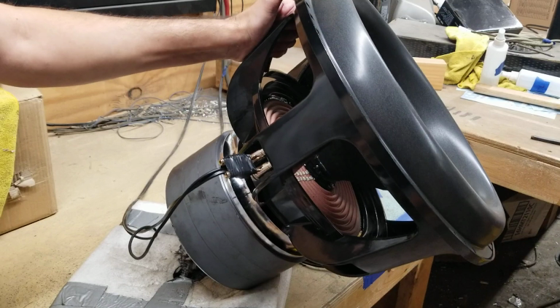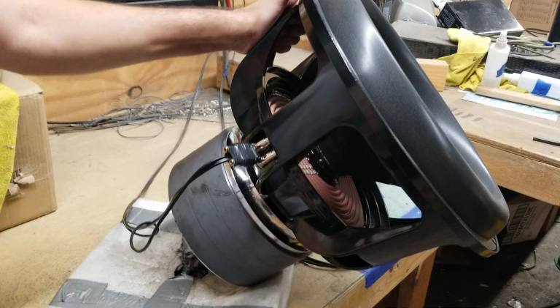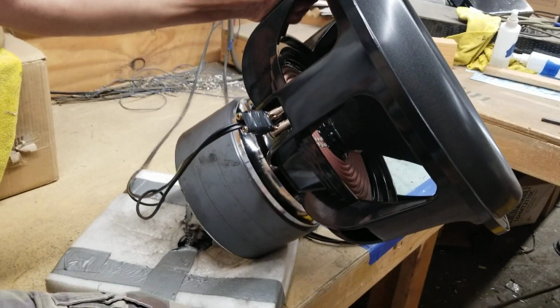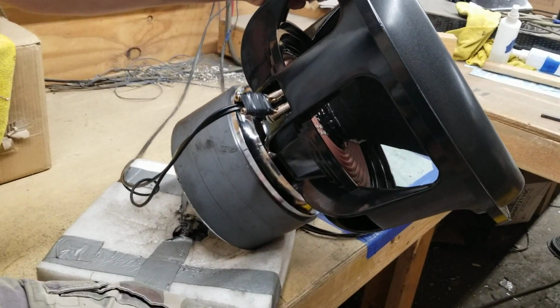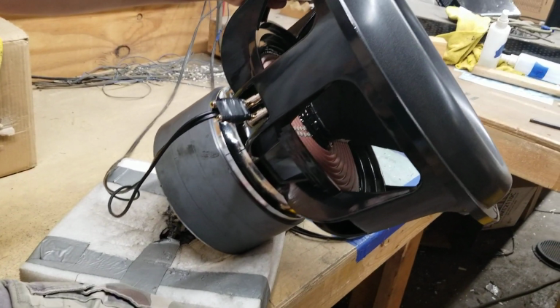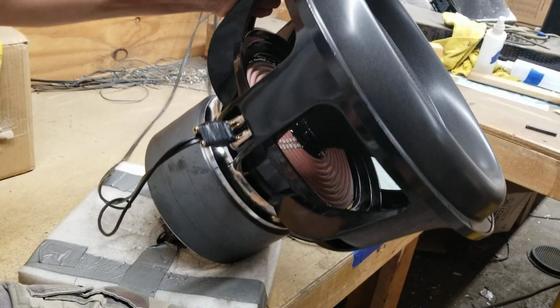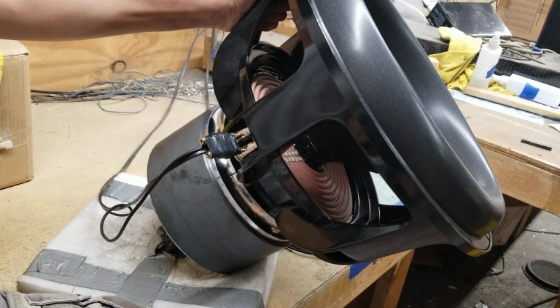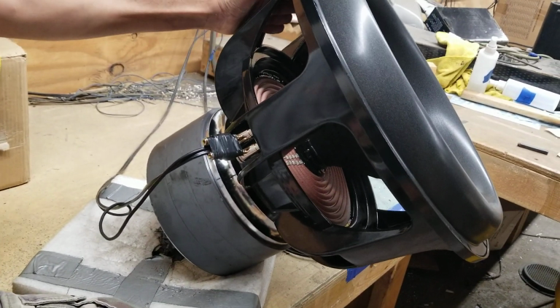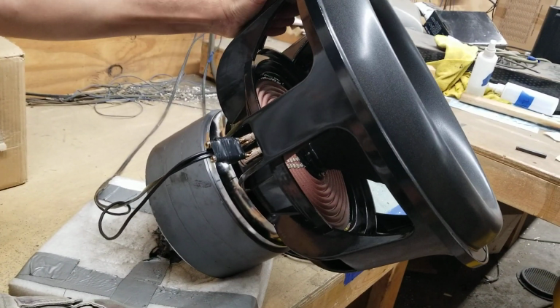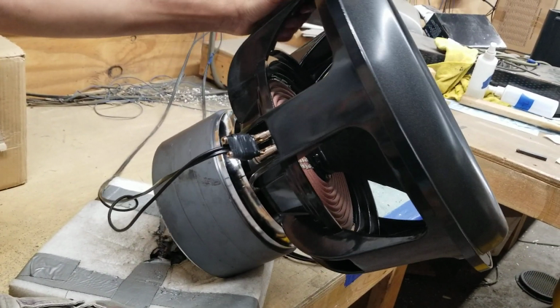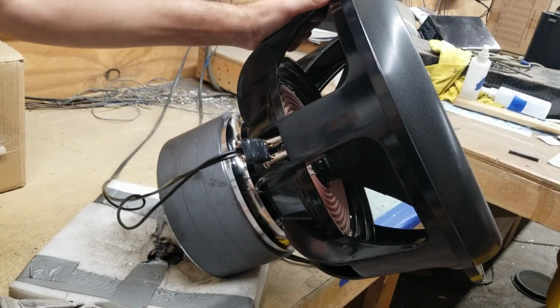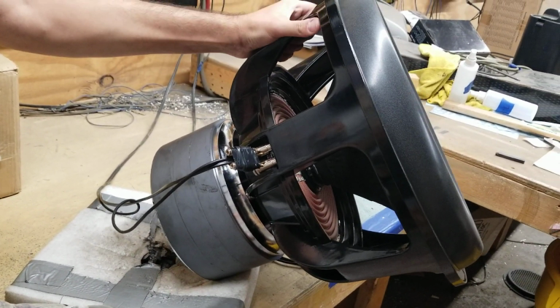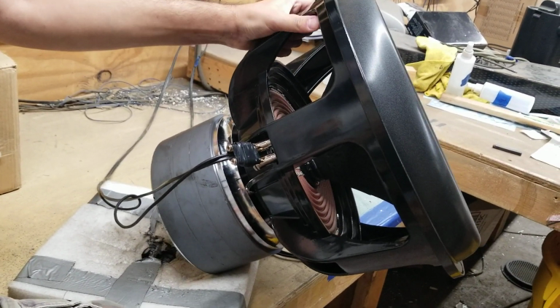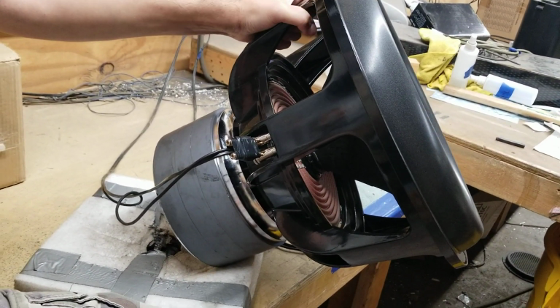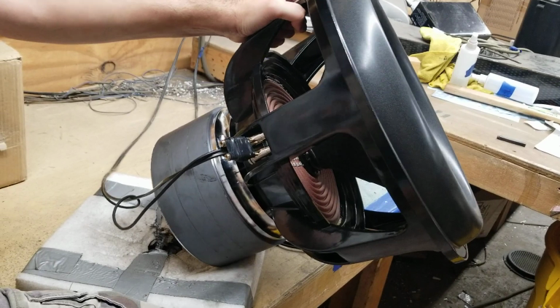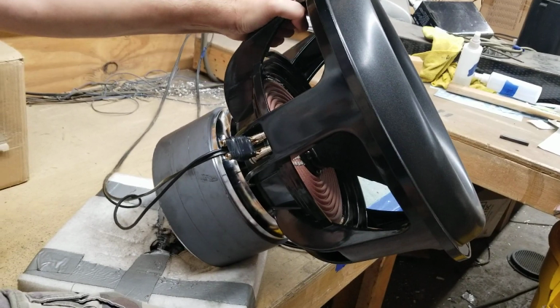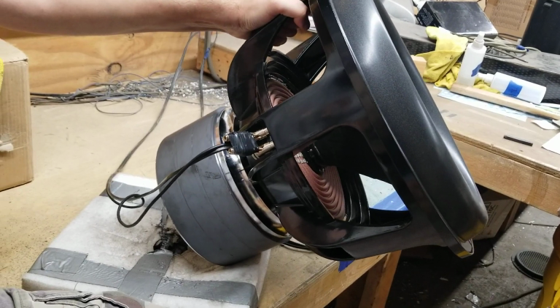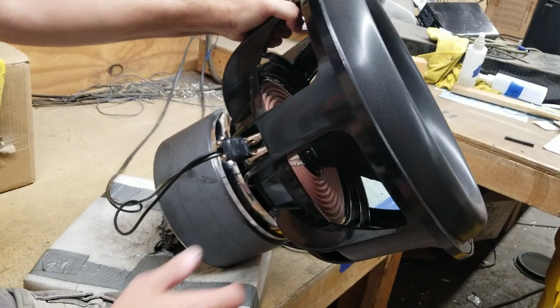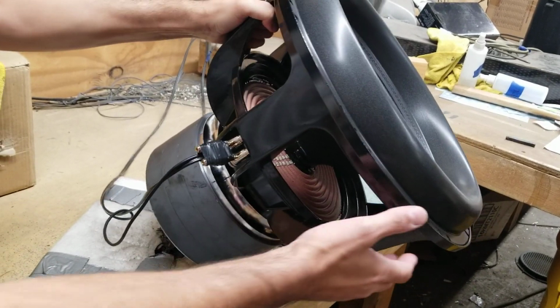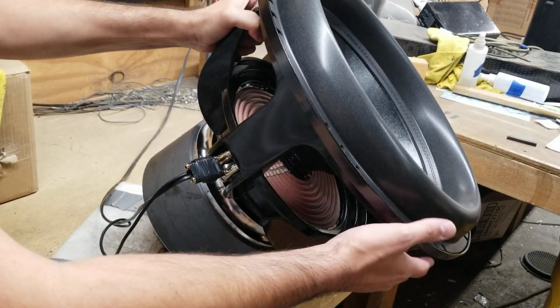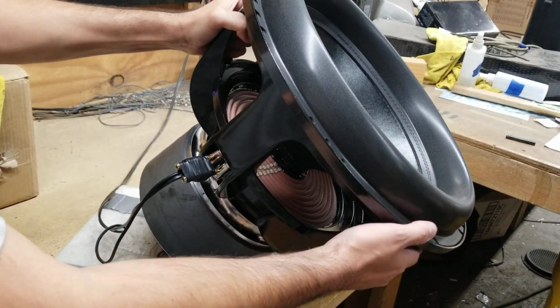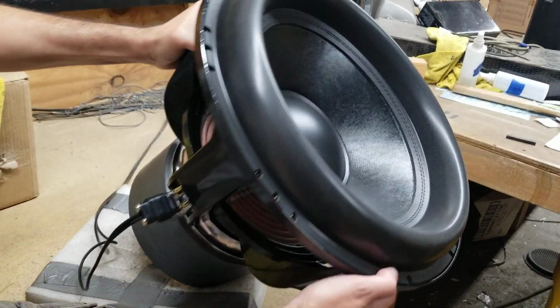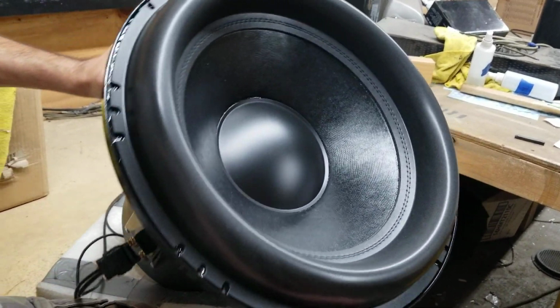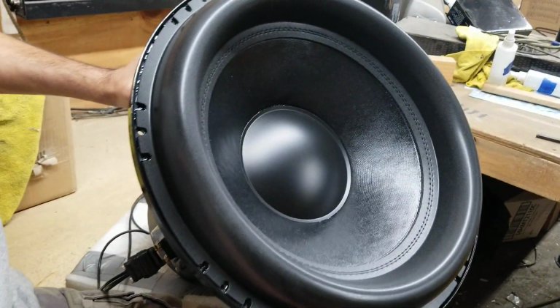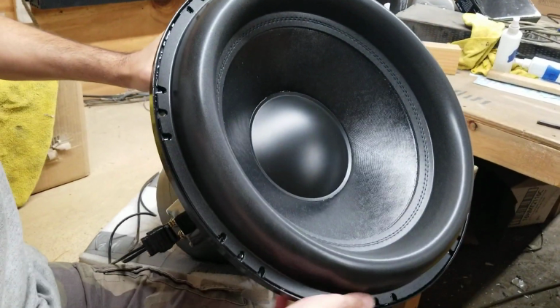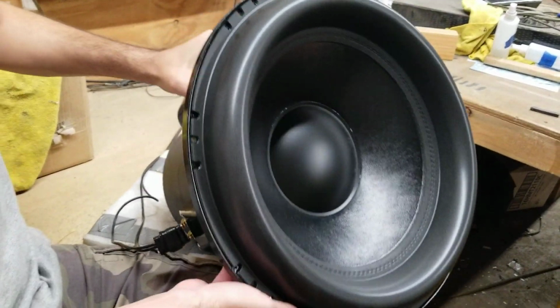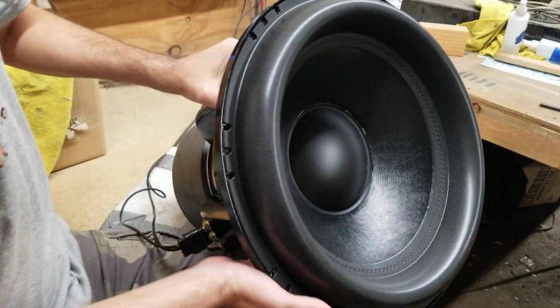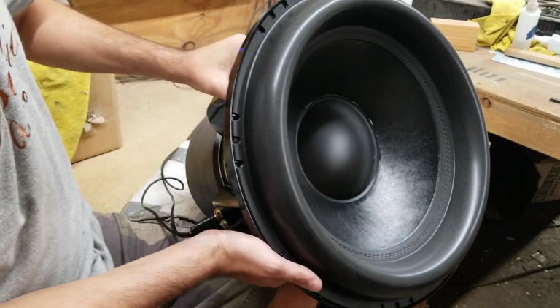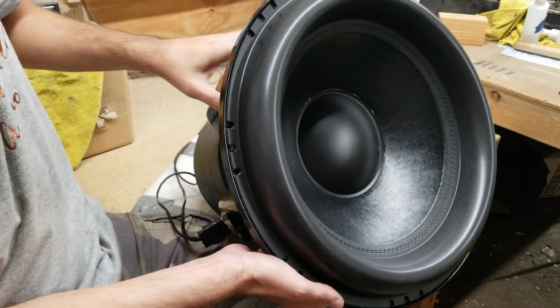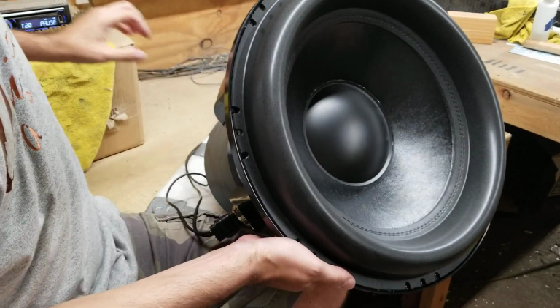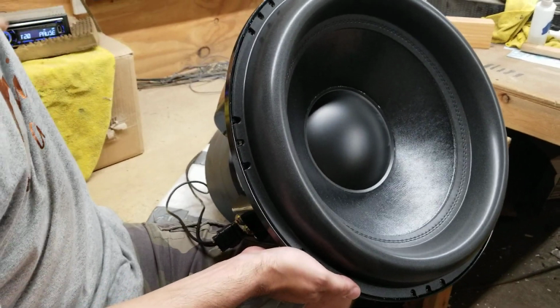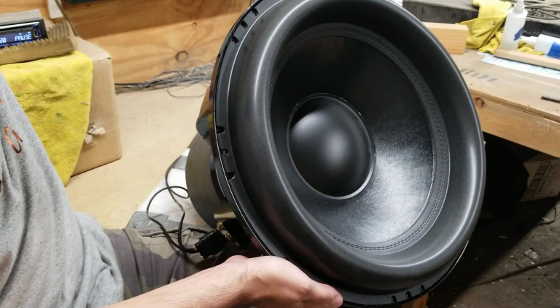This is our HST-18 Mark III that we have on sale right now for a solid $250 off. It's a 38 millimeter one-way linear driver, and we're going to go ahead and take an excursion video real quick.